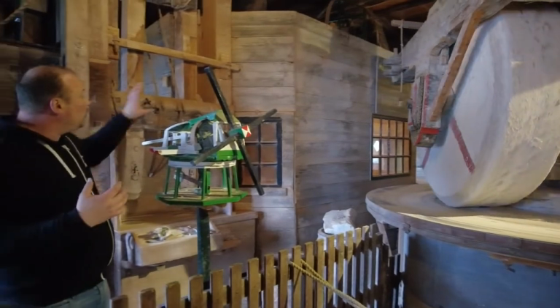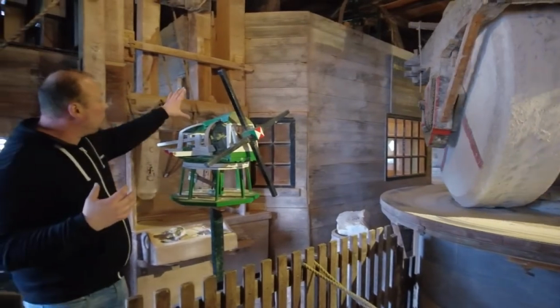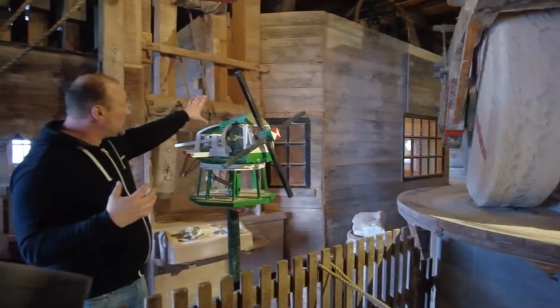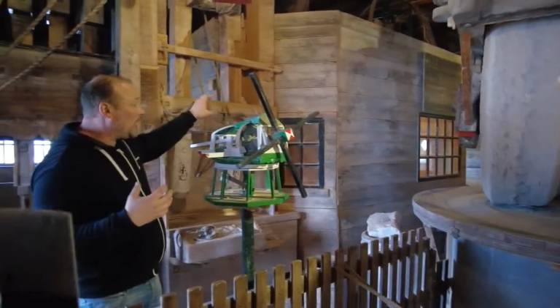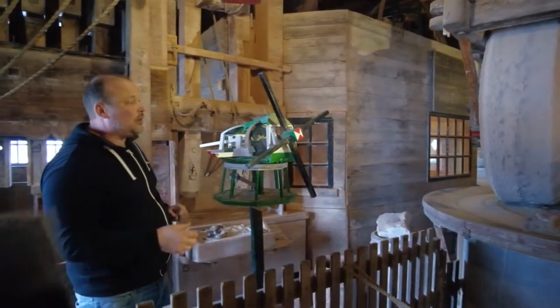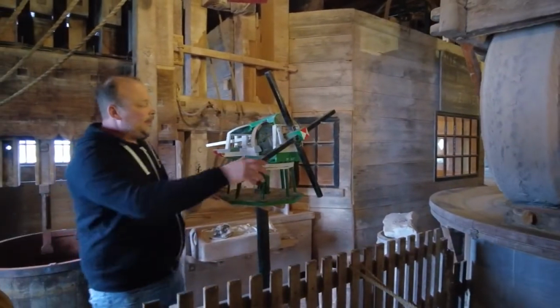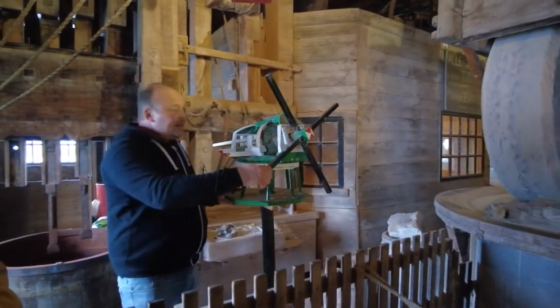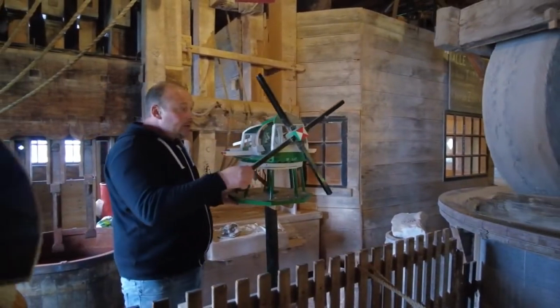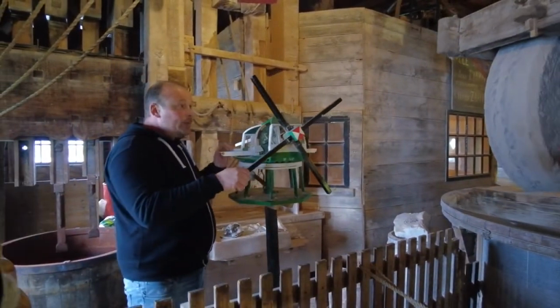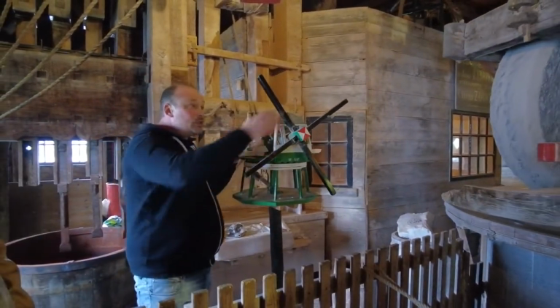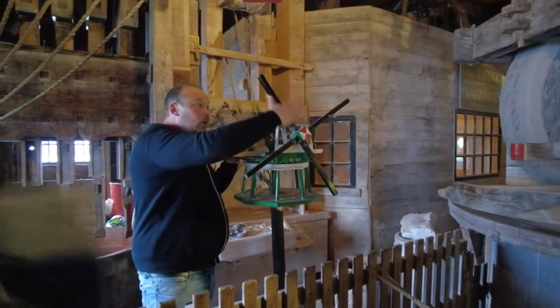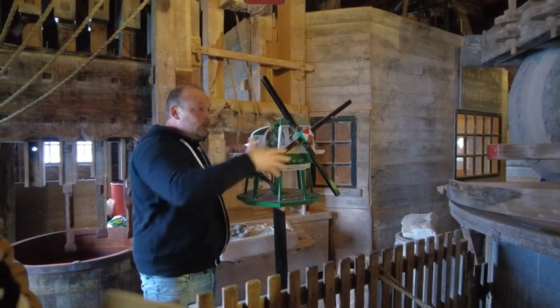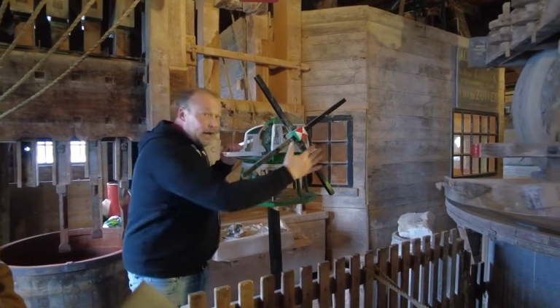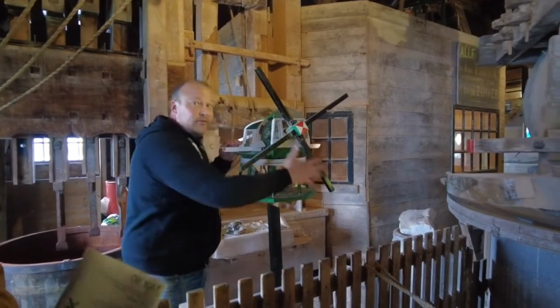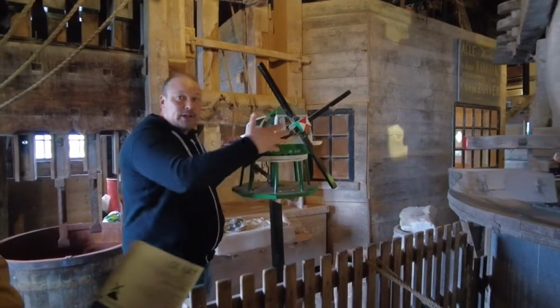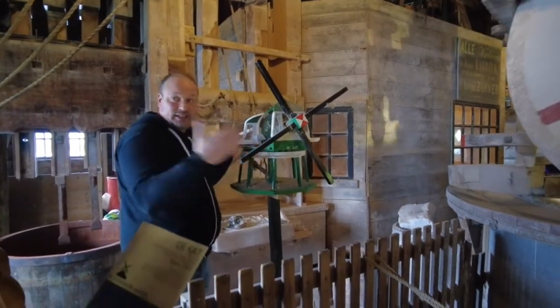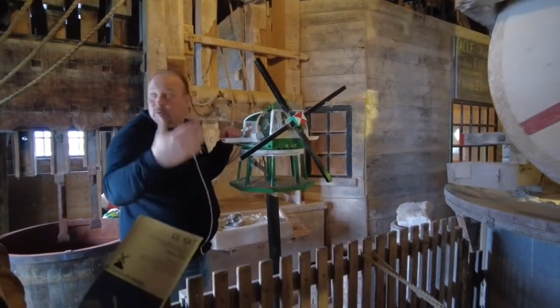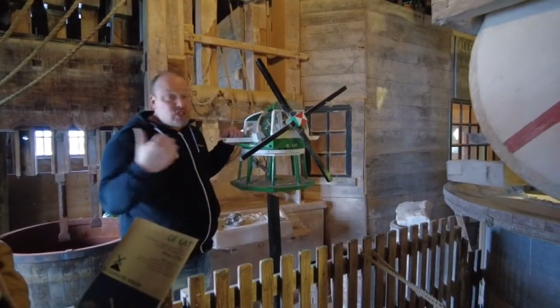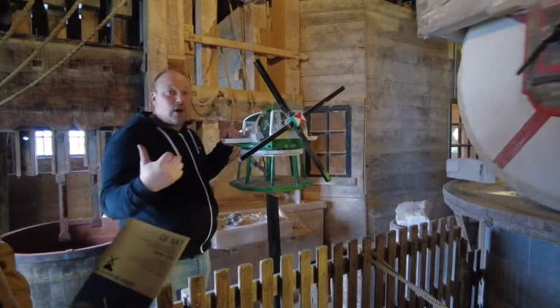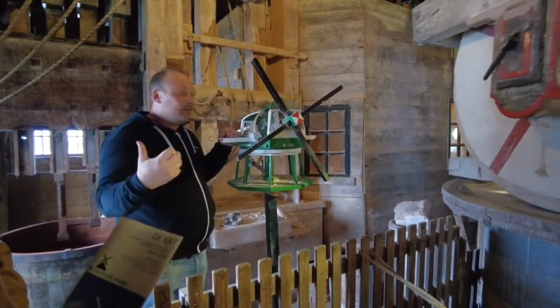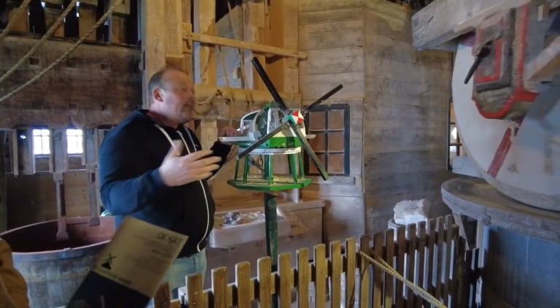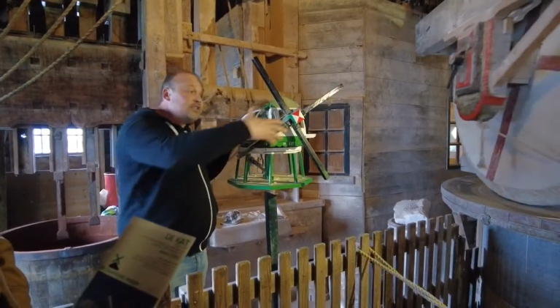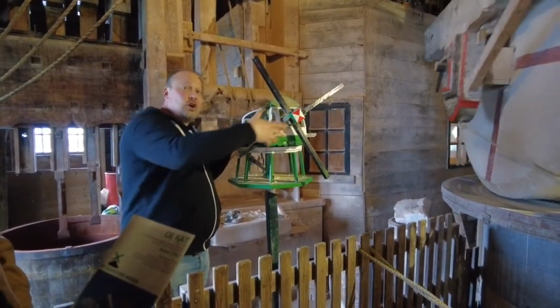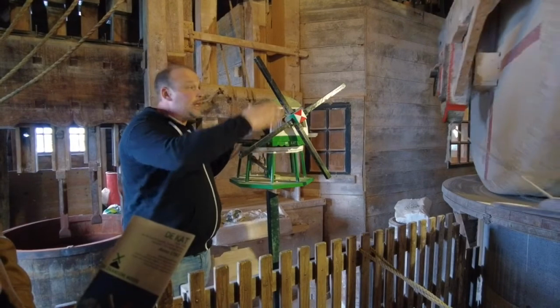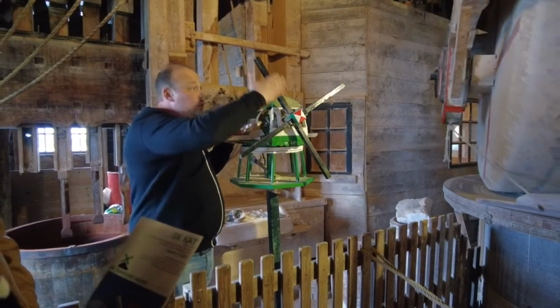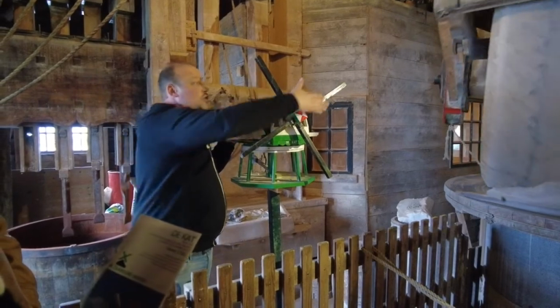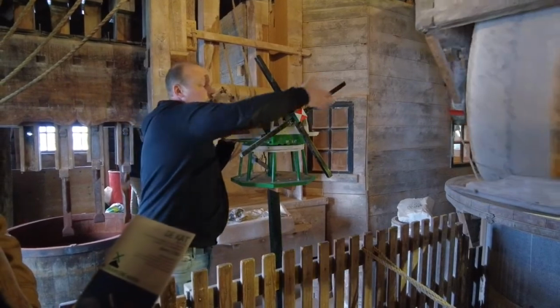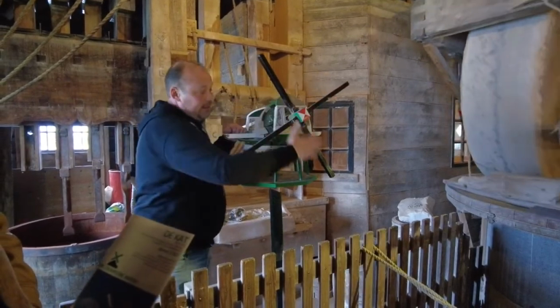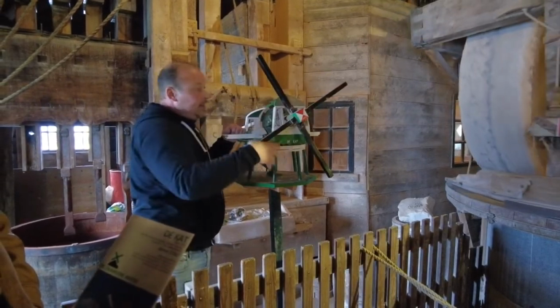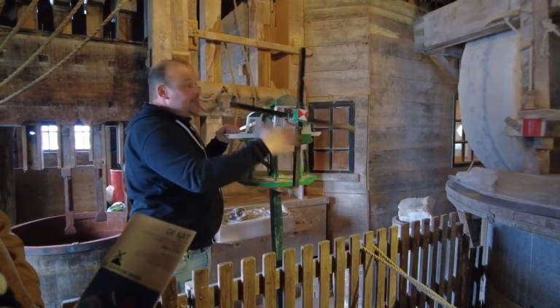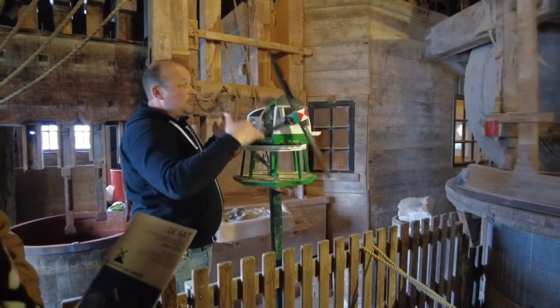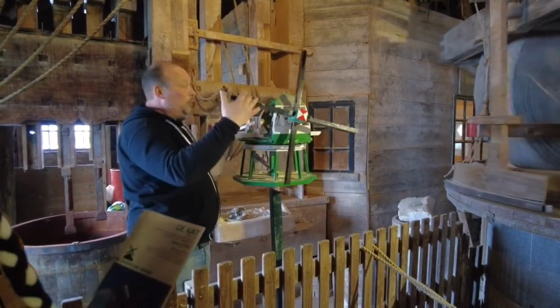Then we can use the second grinding stone. At the moment, you will see all windmills without canvas because the wind is strong enough. When there's not so much wind, we use sails and then we can take in some more wind.